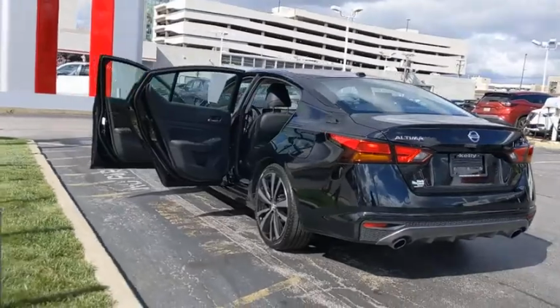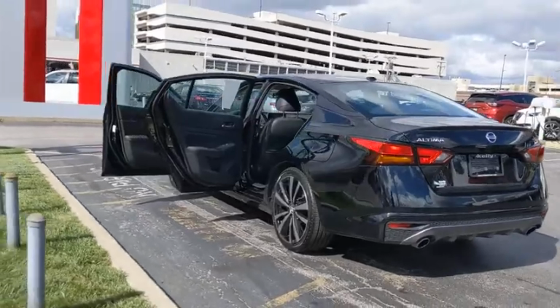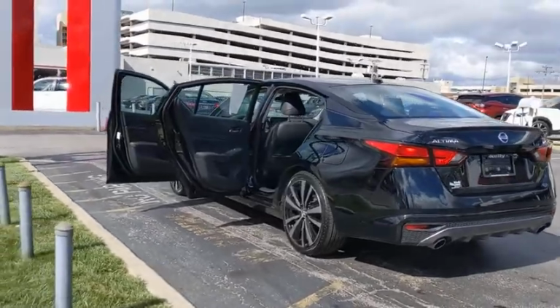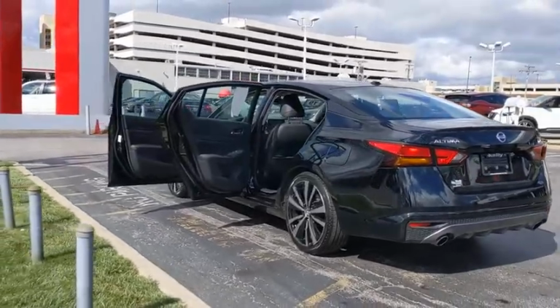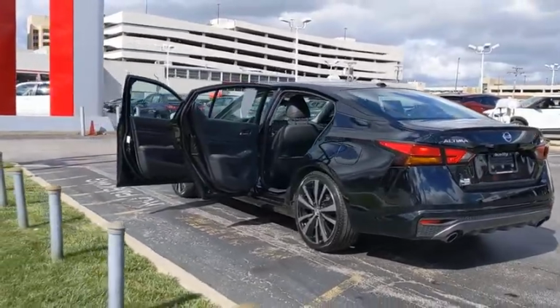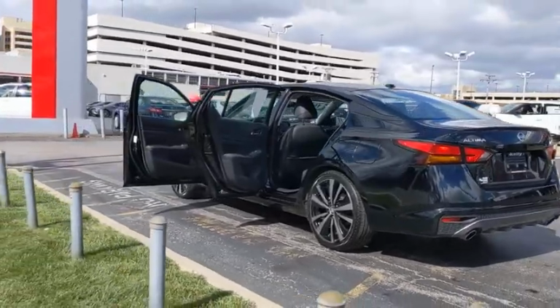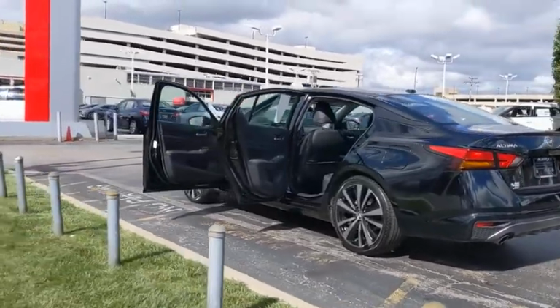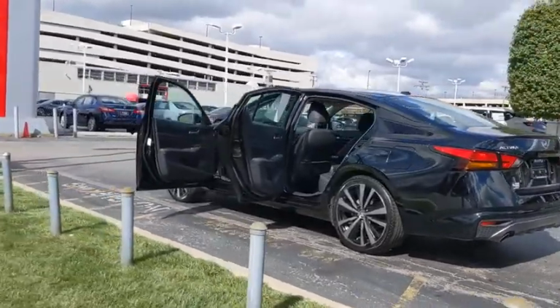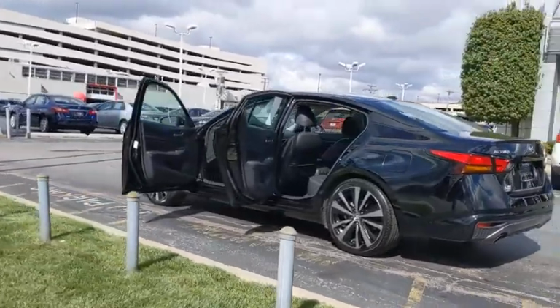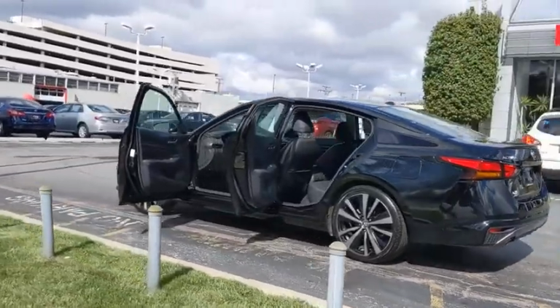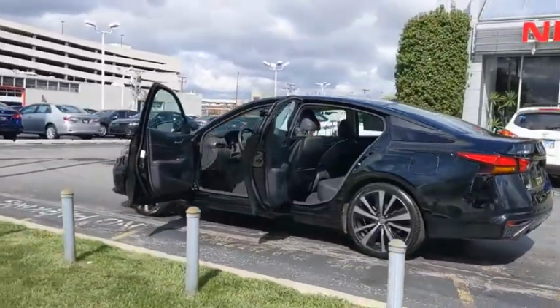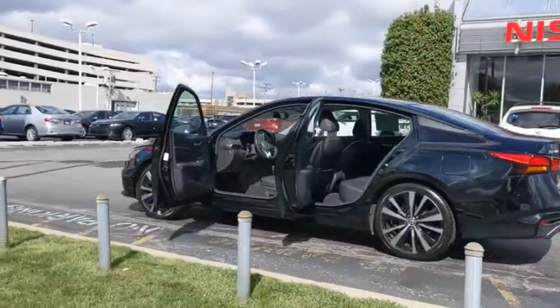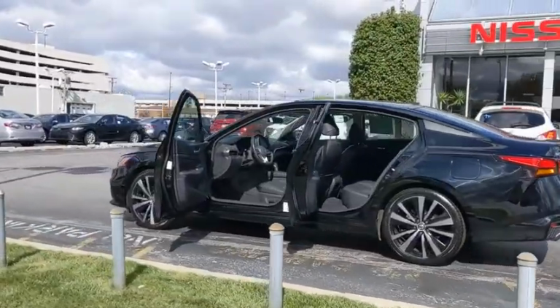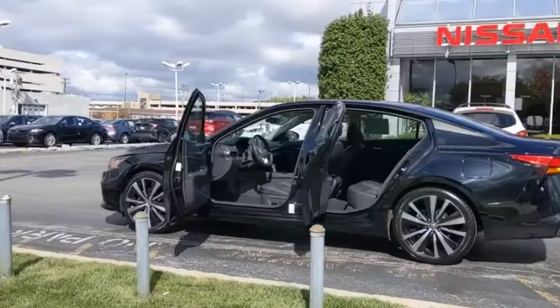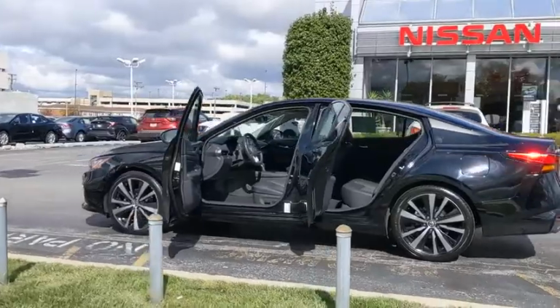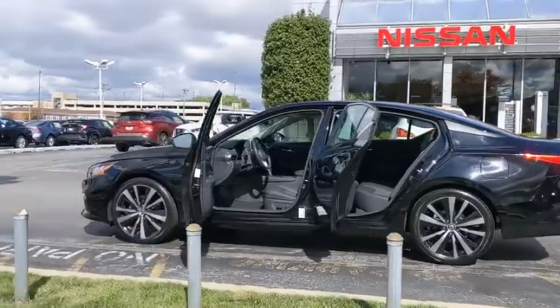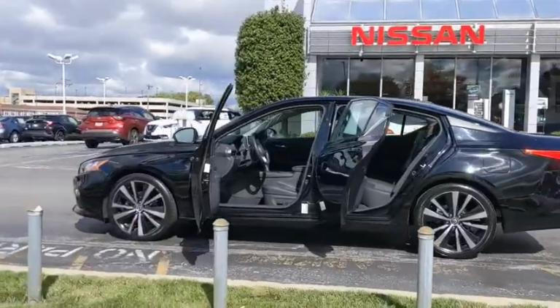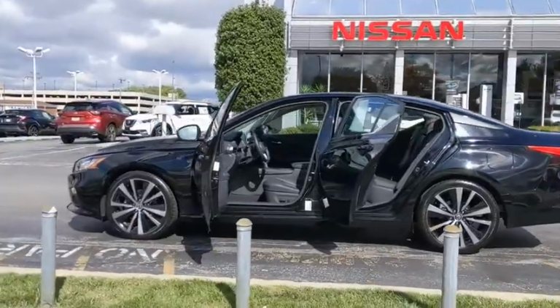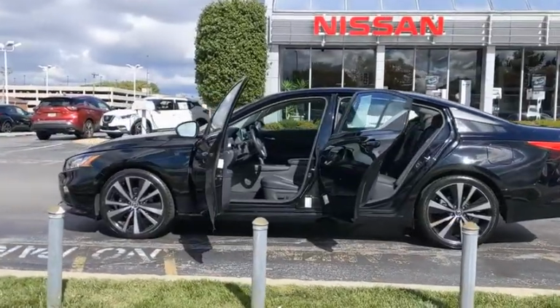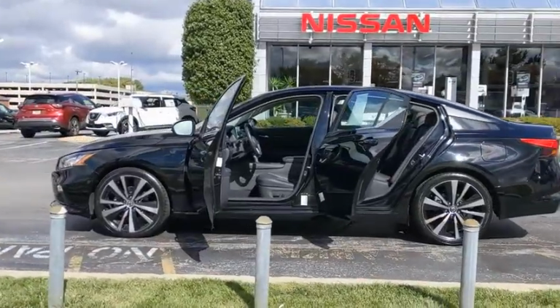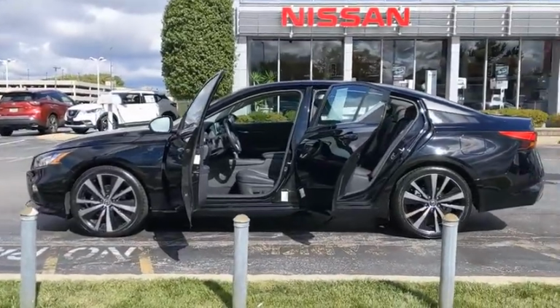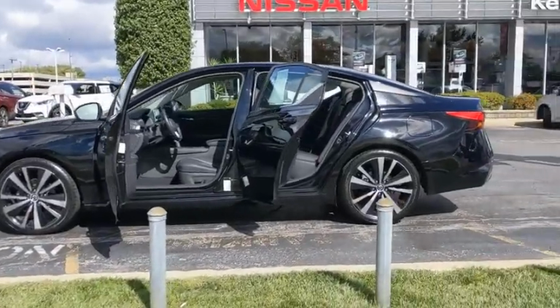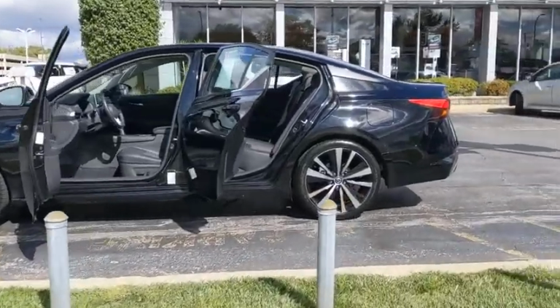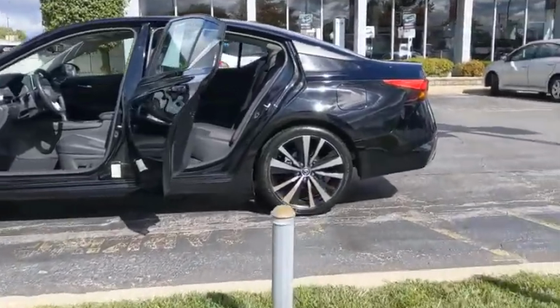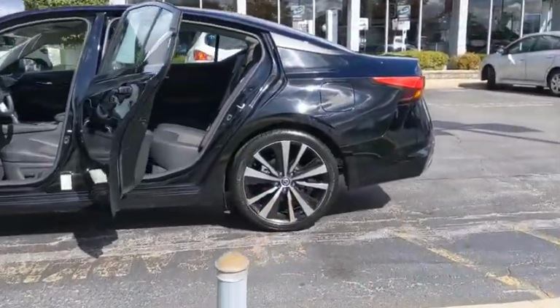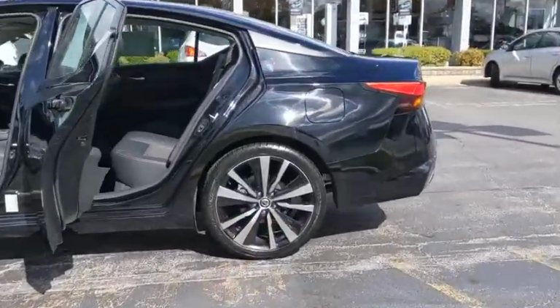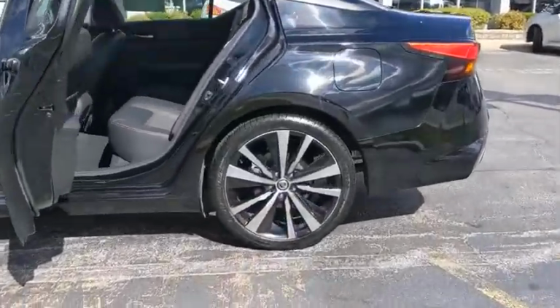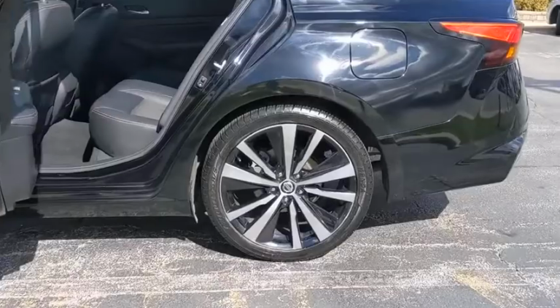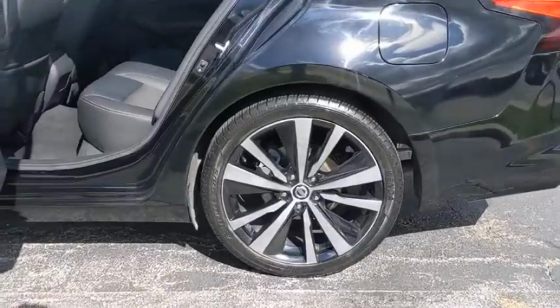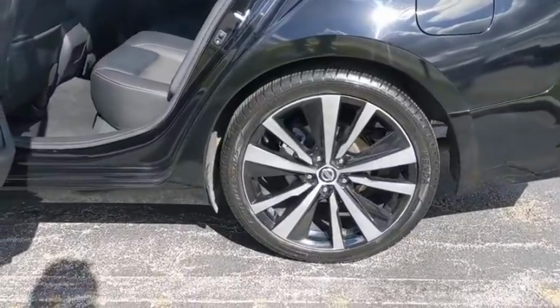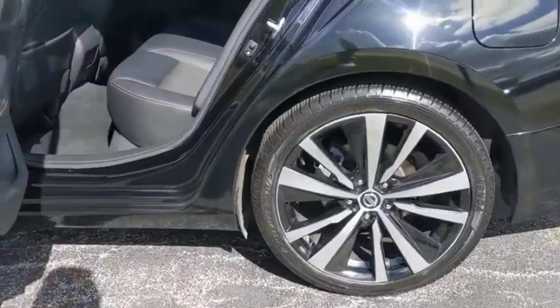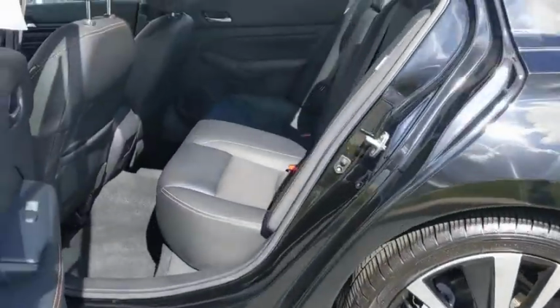Here are some of this vehicle's great options: backup camera, keyless entry, remote engine start, traction control, stability control, steering wheel audio controls, anti-lock braking system, and Bluetooth.